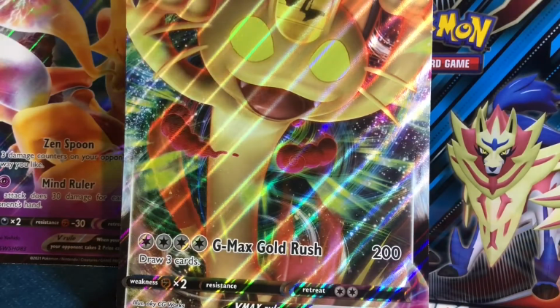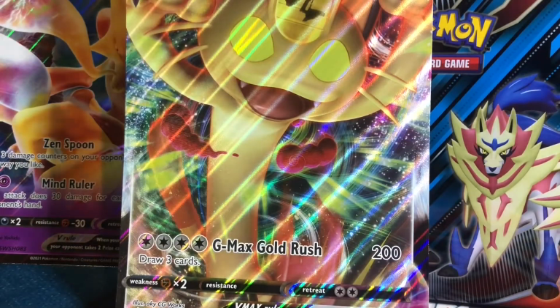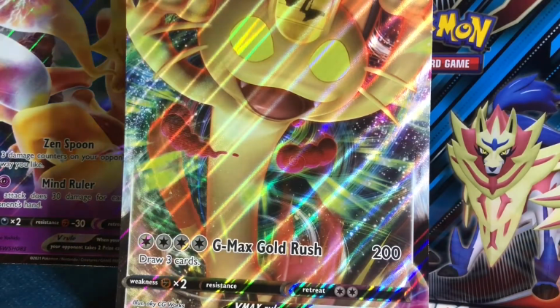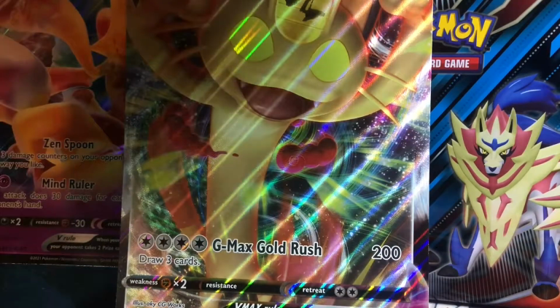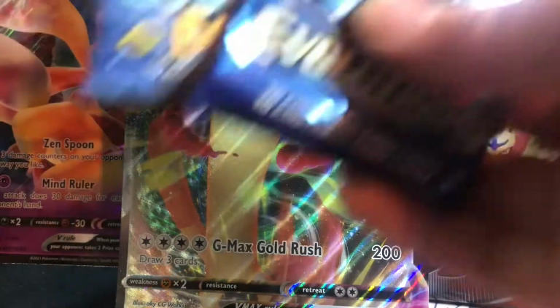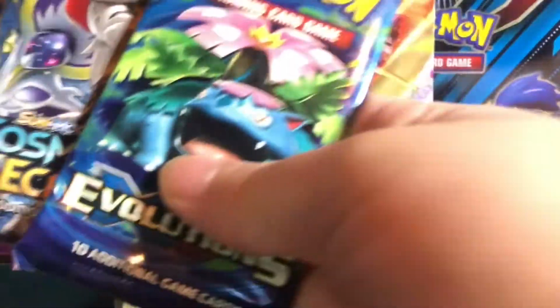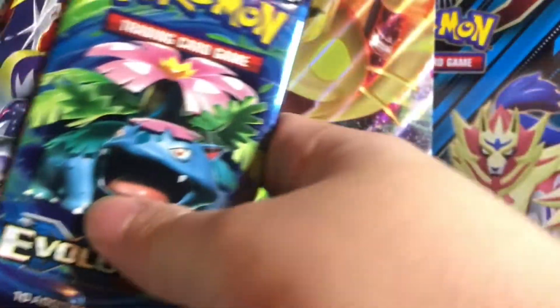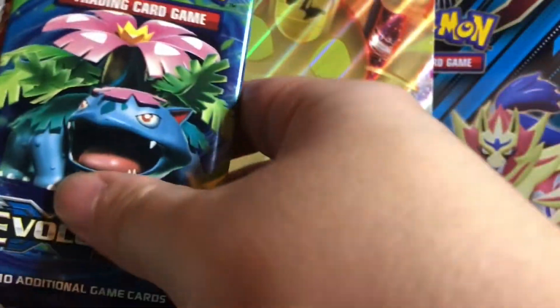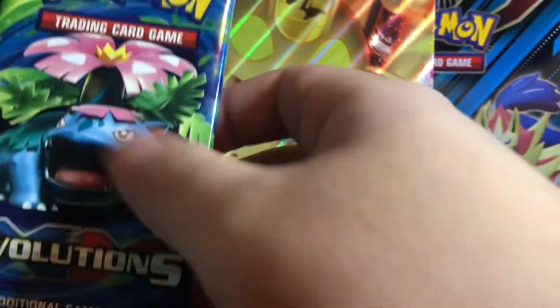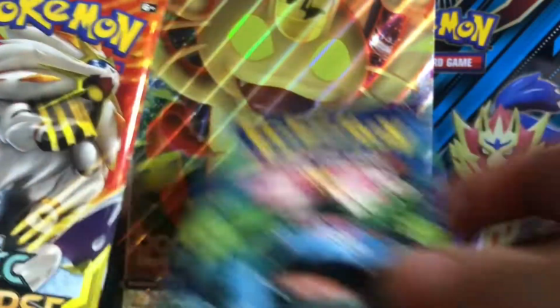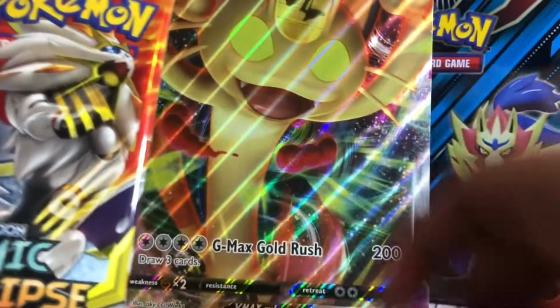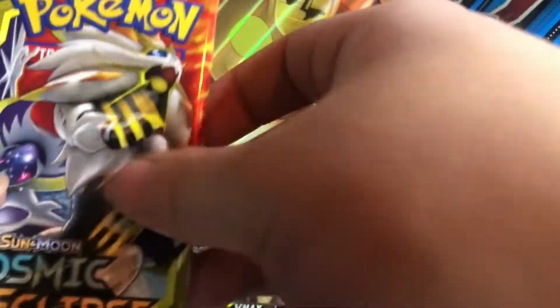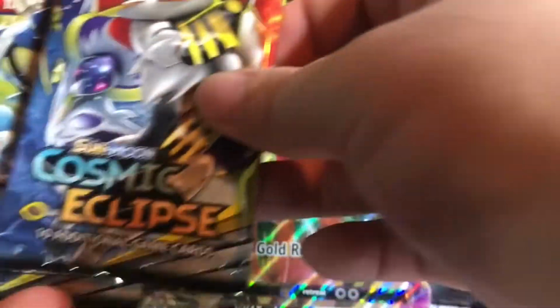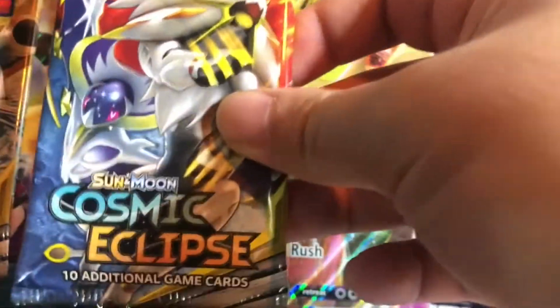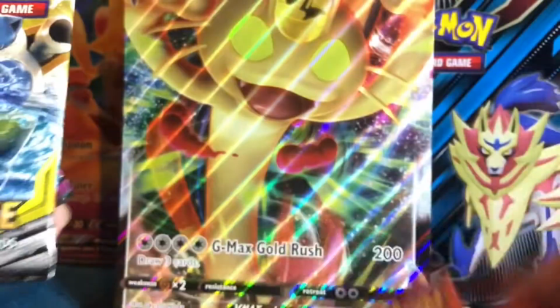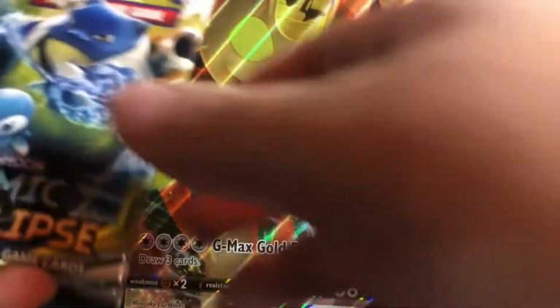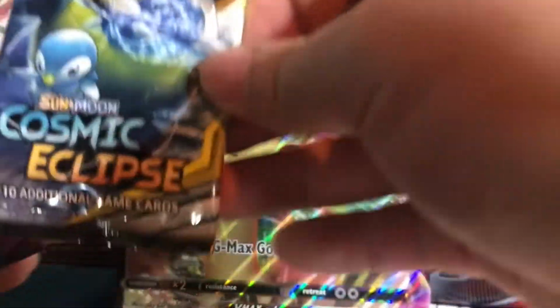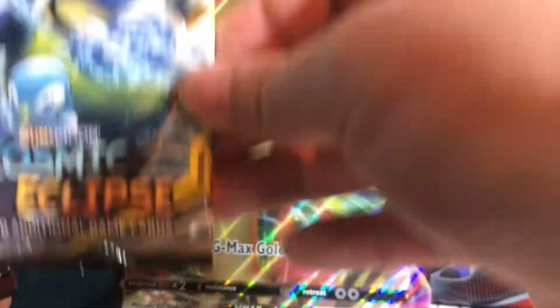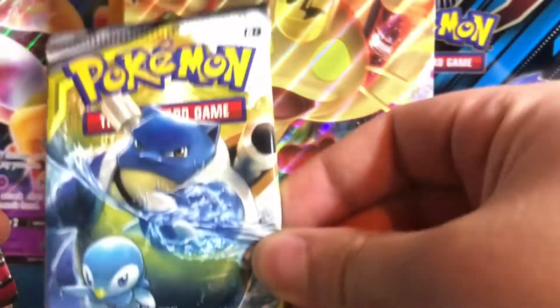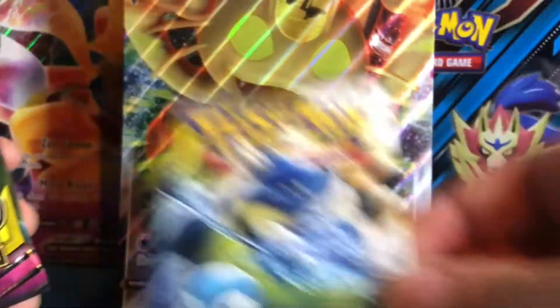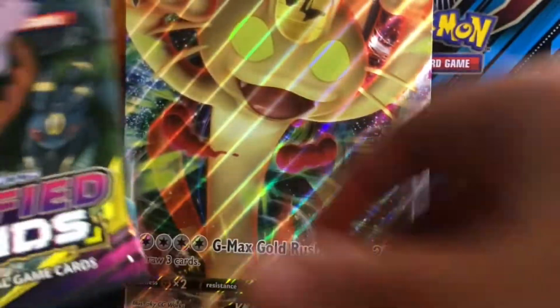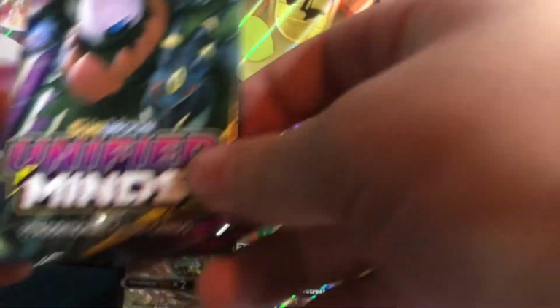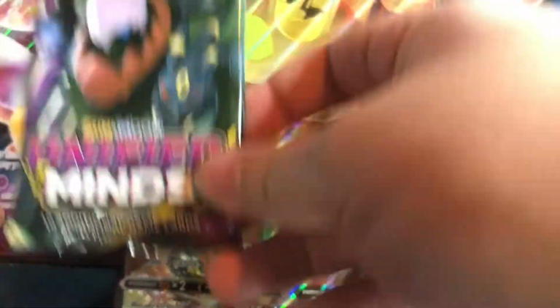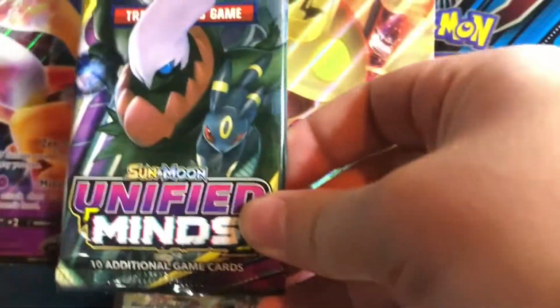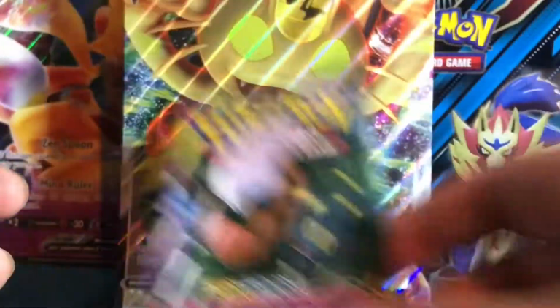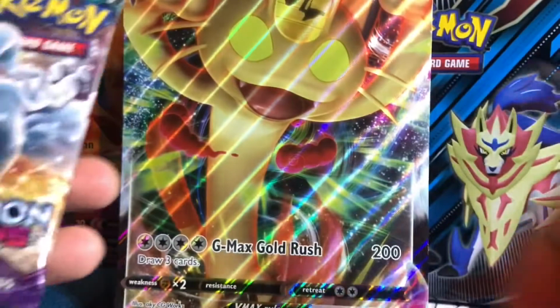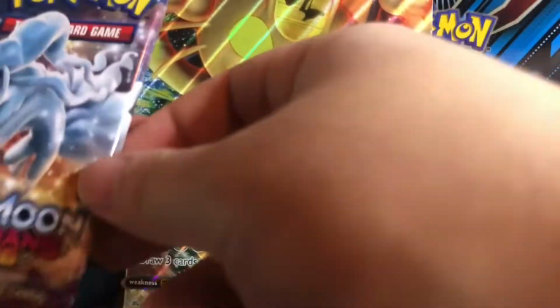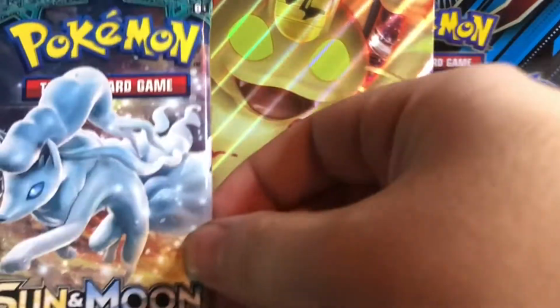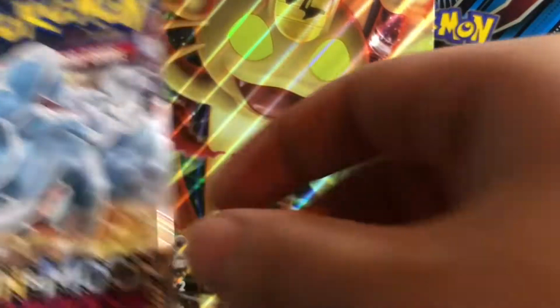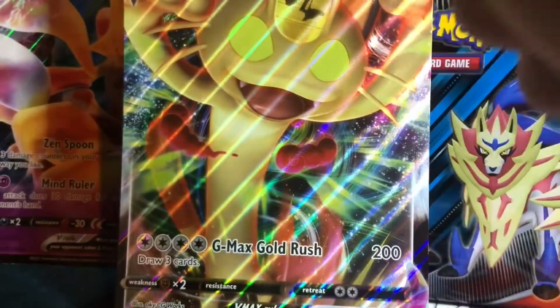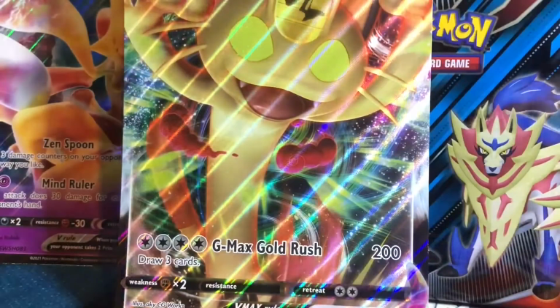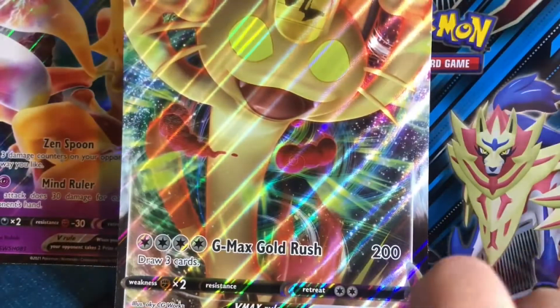Damn, this box comes with some legit packs. We got Evolutions, Cosmic Eclipse, Cosmic Eclipse, Unified Mind, and Sun and Moon. I'm going to have to buy me one more of those.